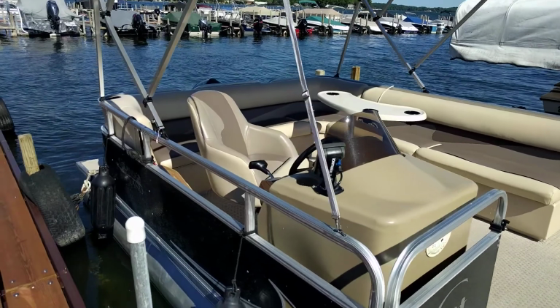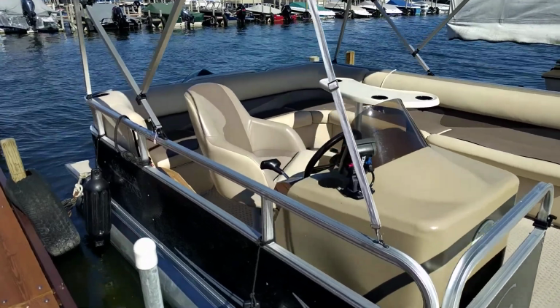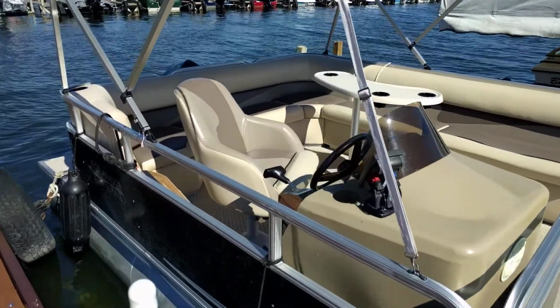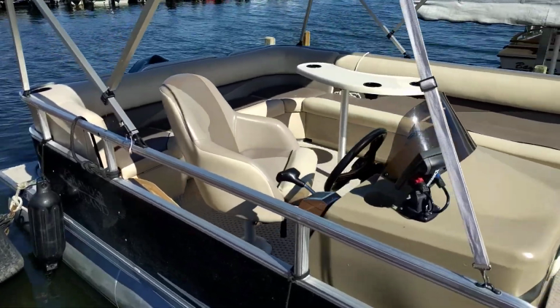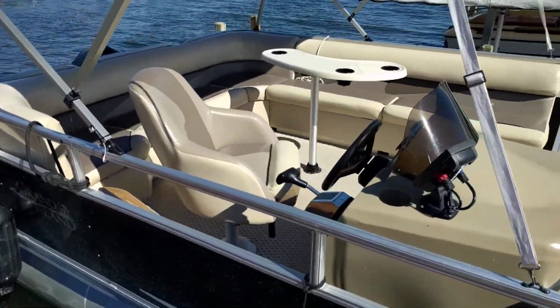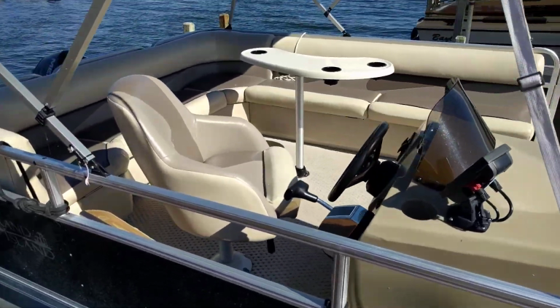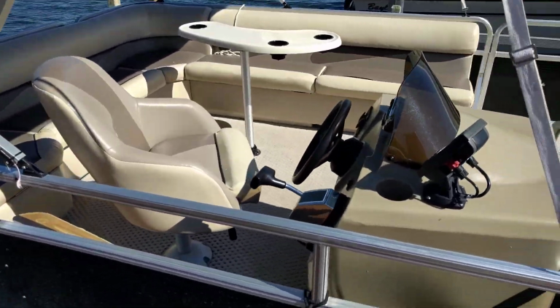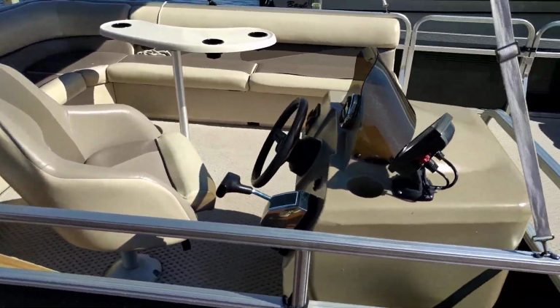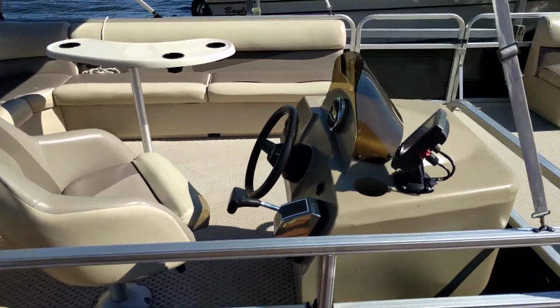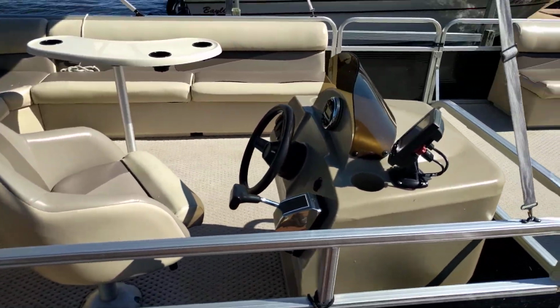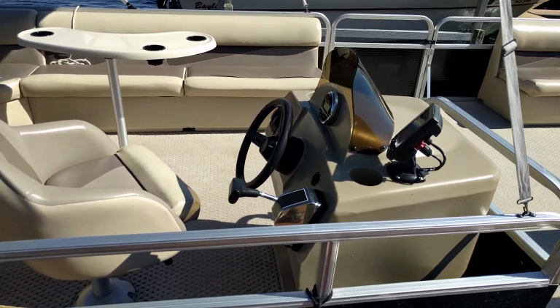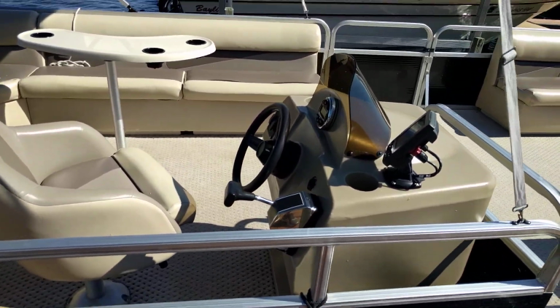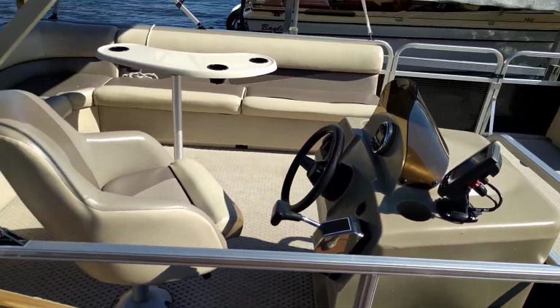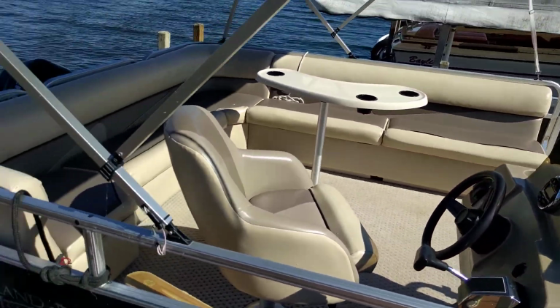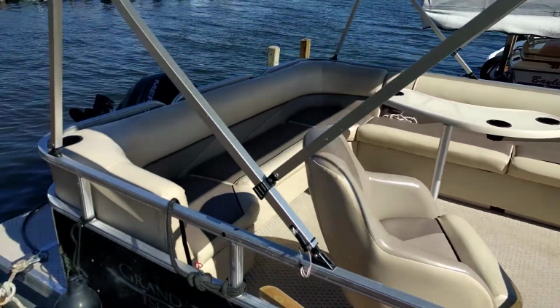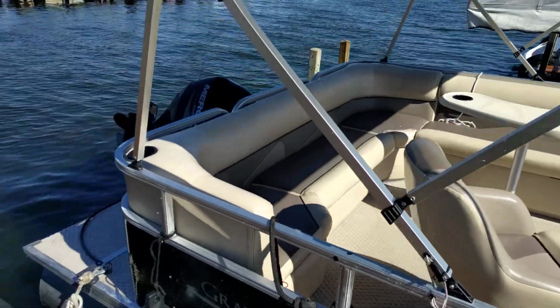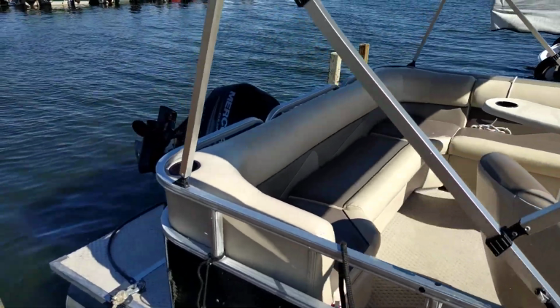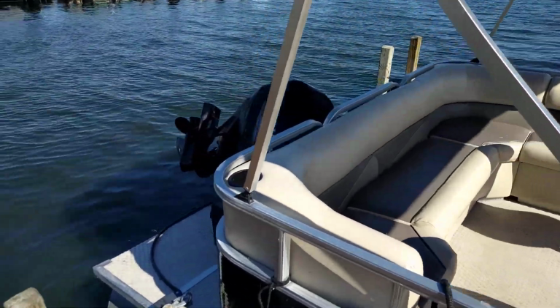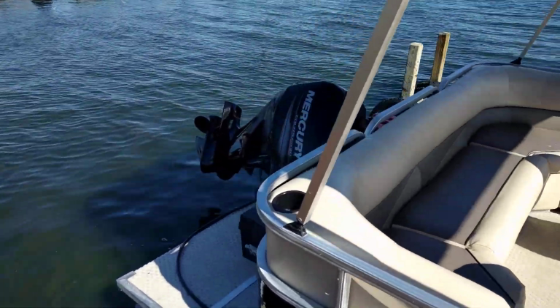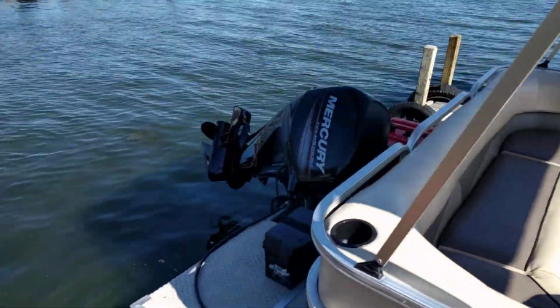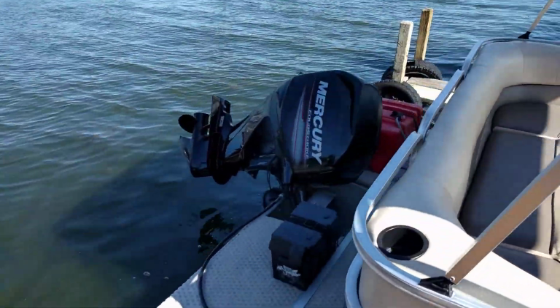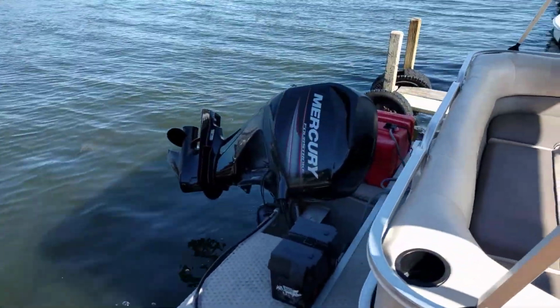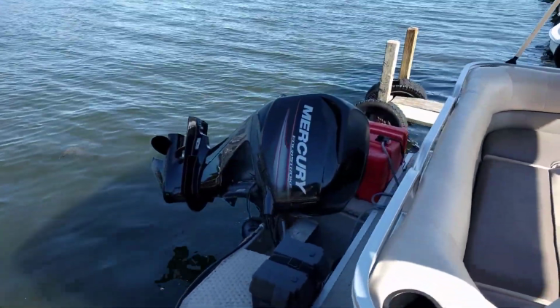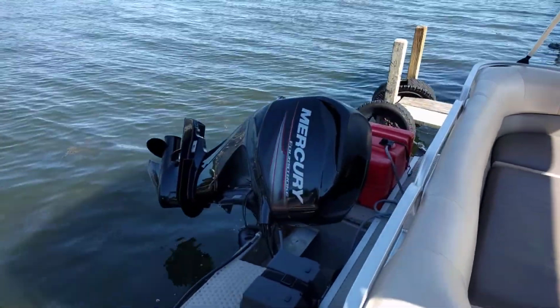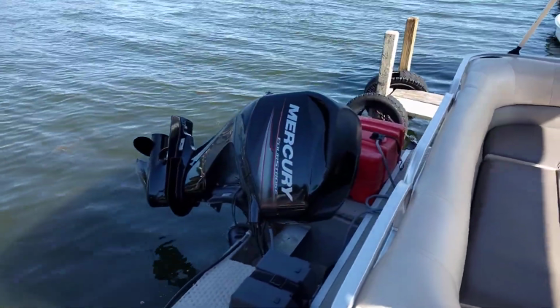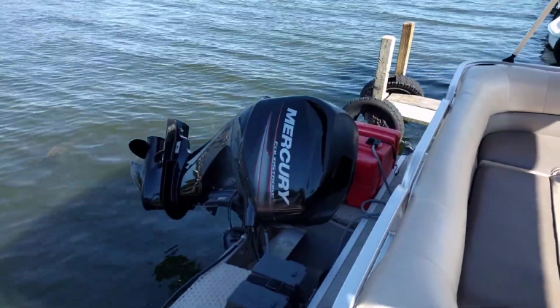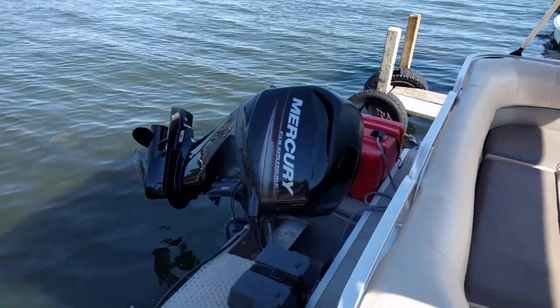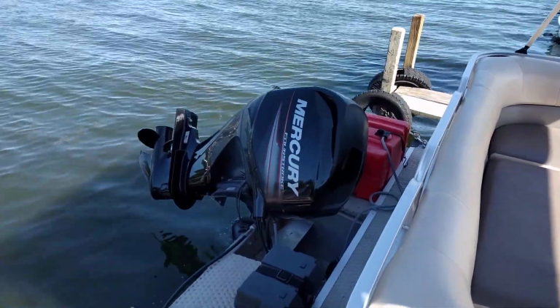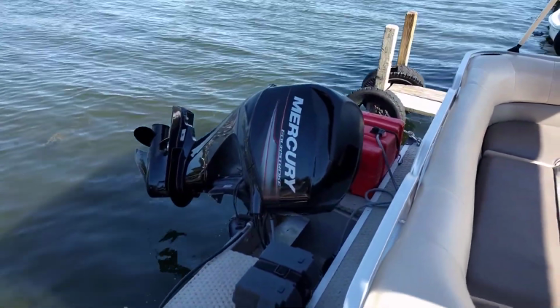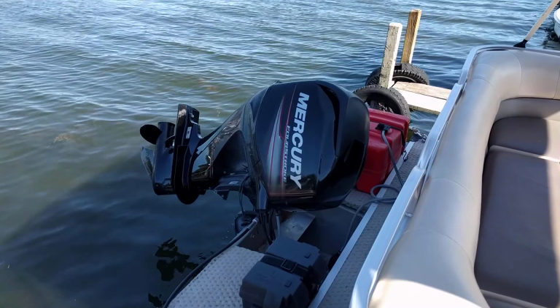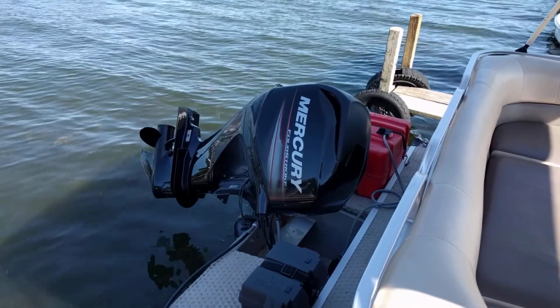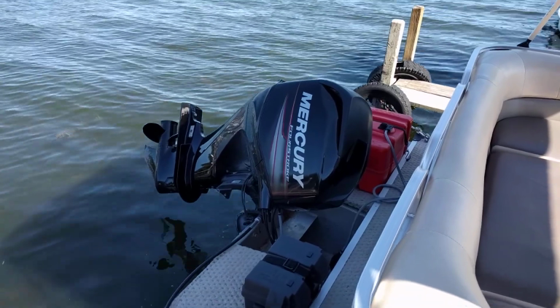The captain's got a nice captain's chair and depth finder at the helm. 50 horsepower, easy starting, quiet four-stroke motor on the back.